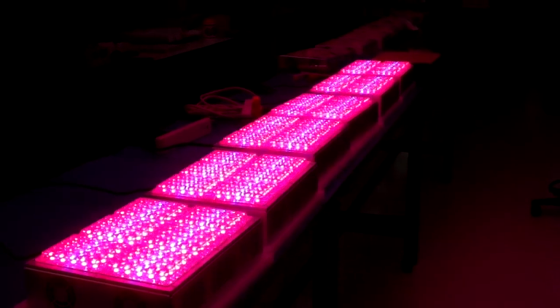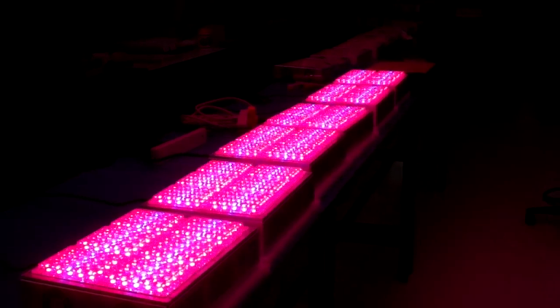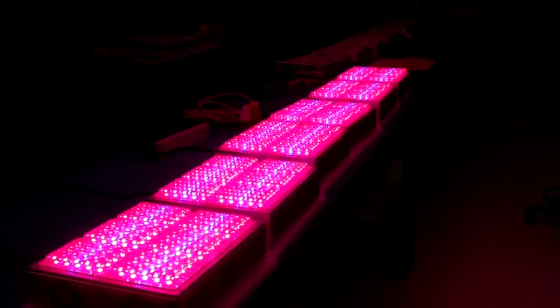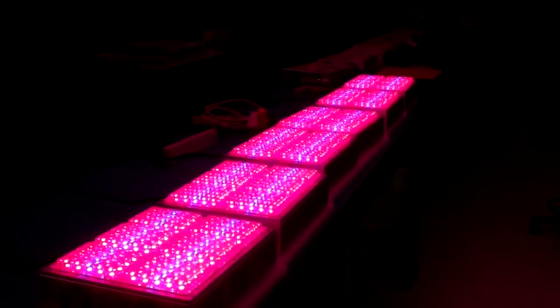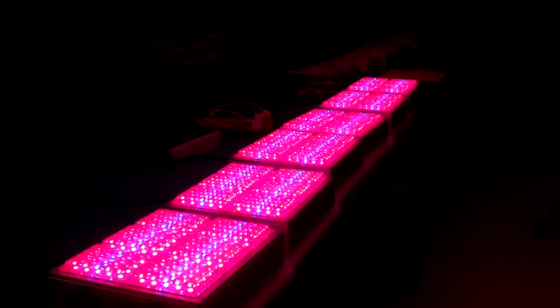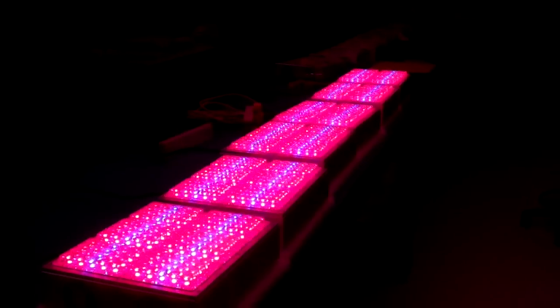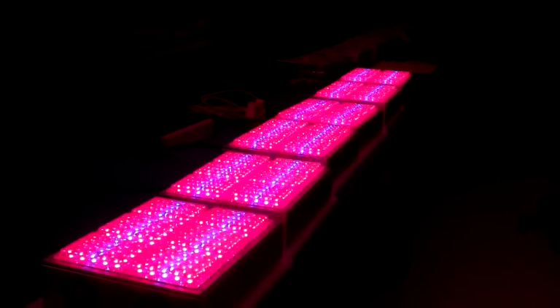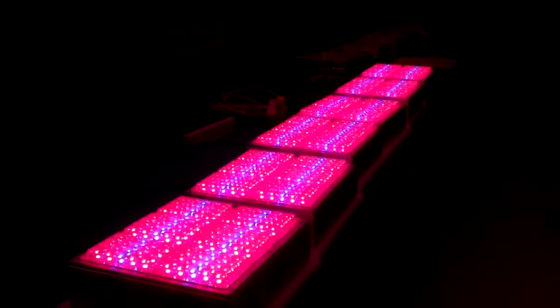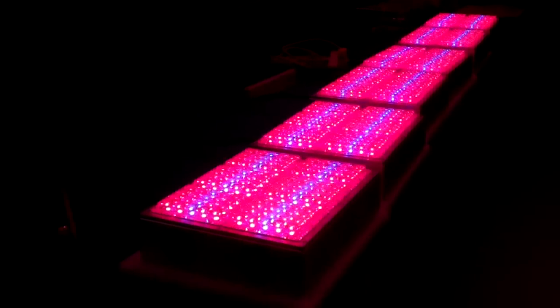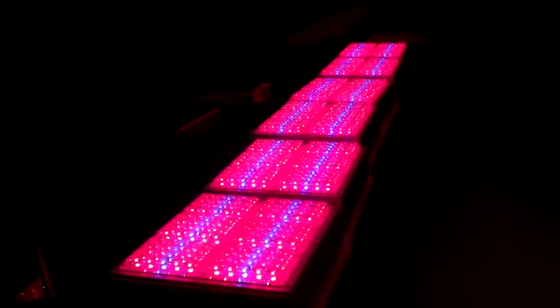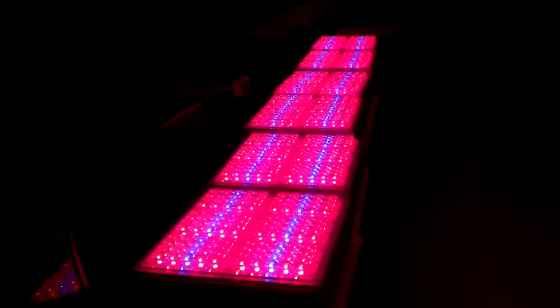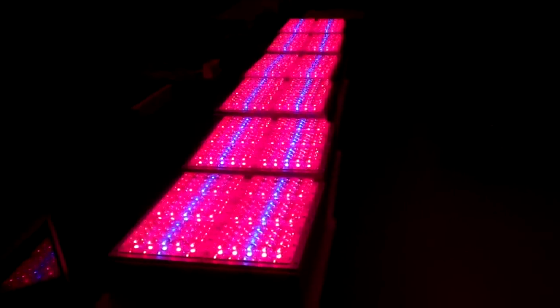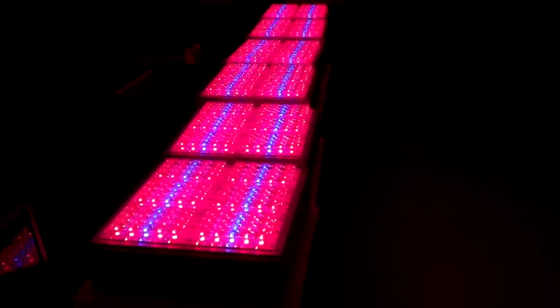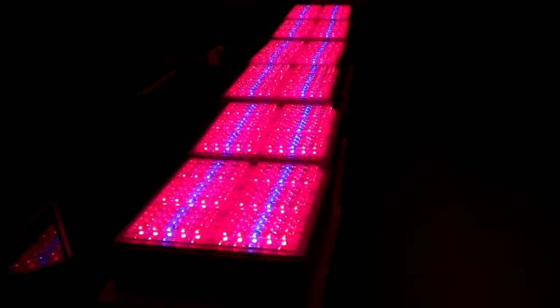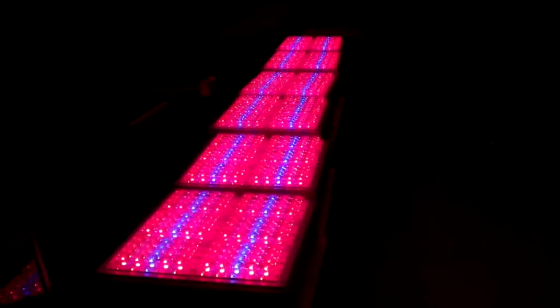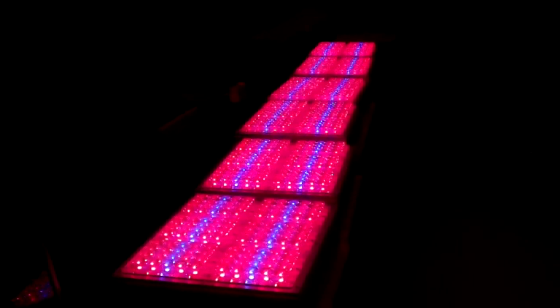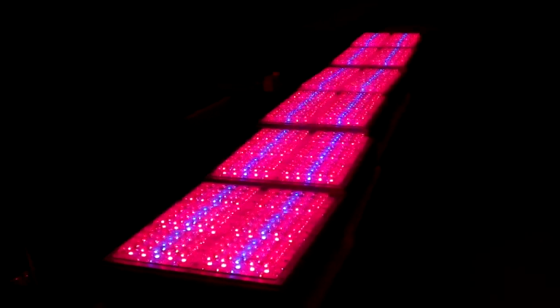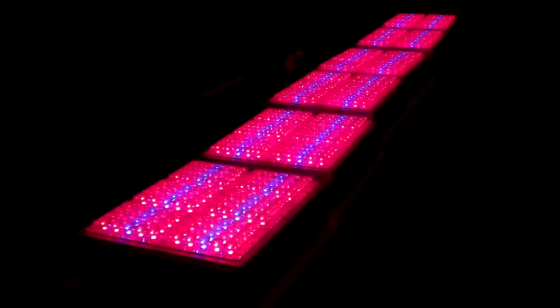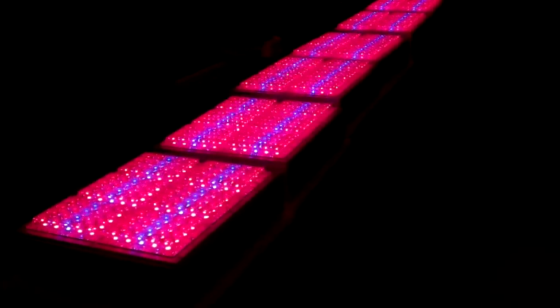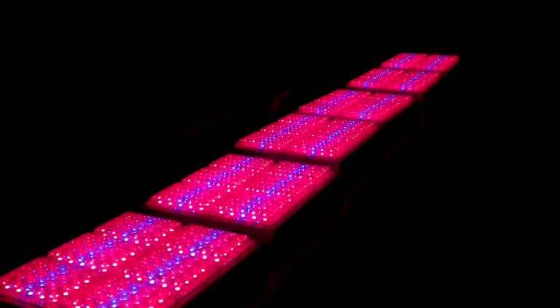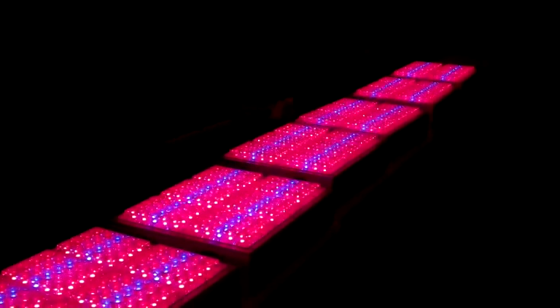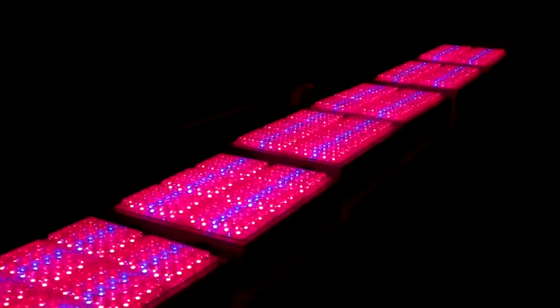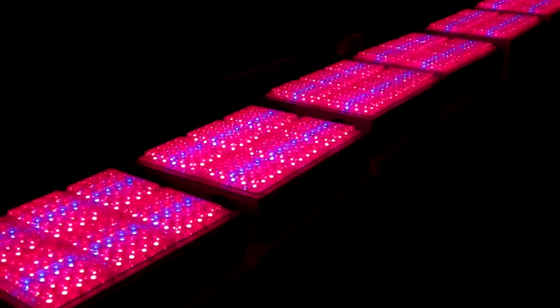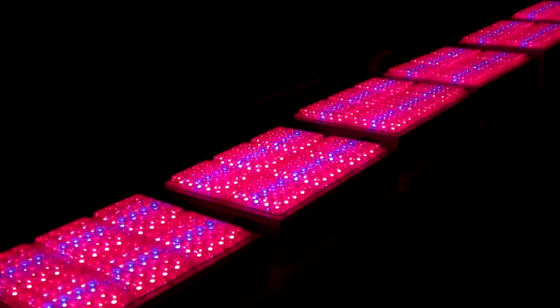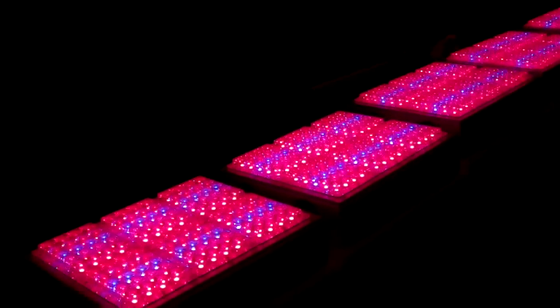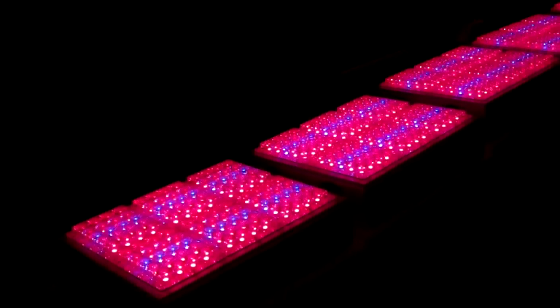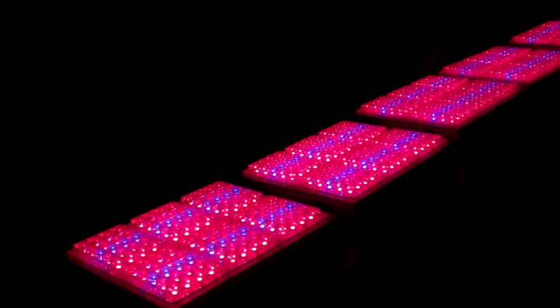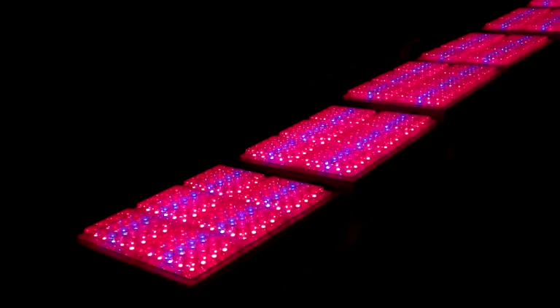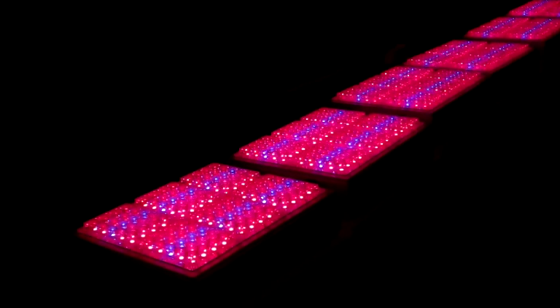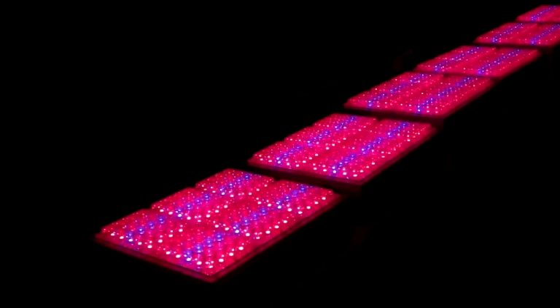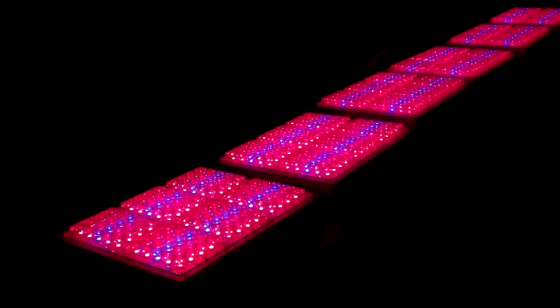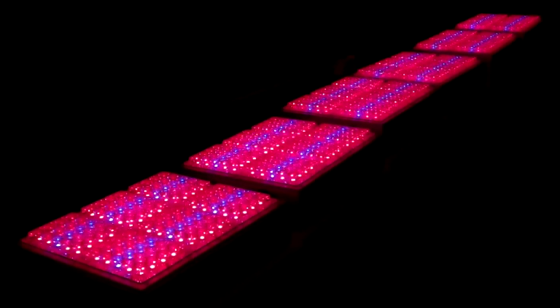Hello, we're at San Jose, California. We are at the Apache Tech Lighting Company. We're in the factory. We just fired up six lights. These are the AT120 RVs.